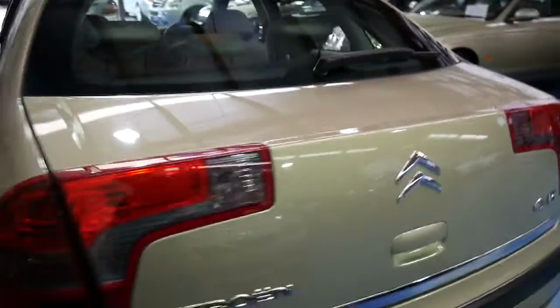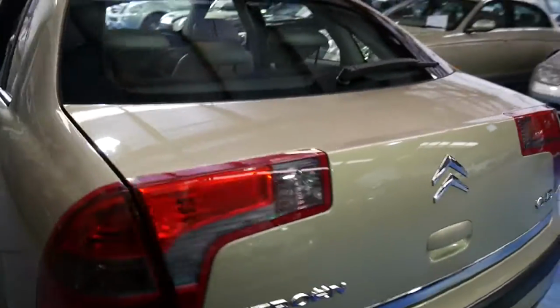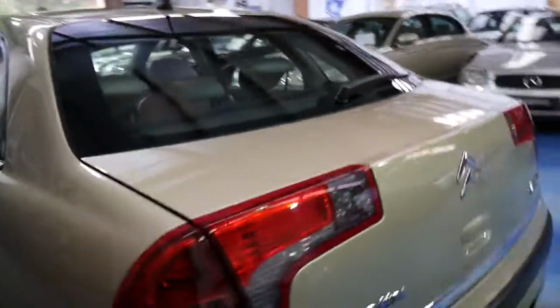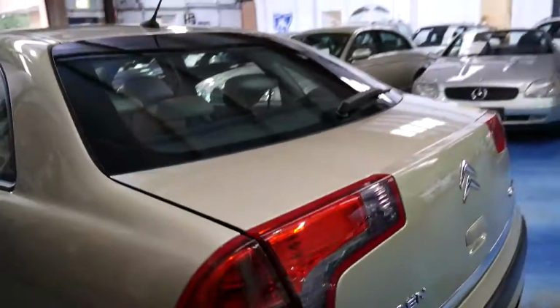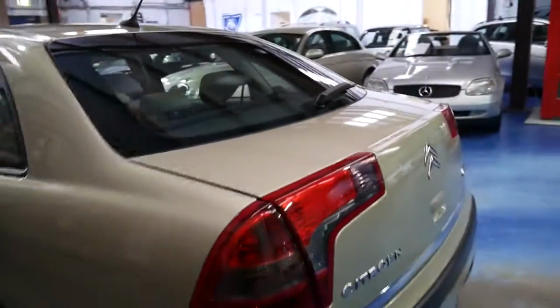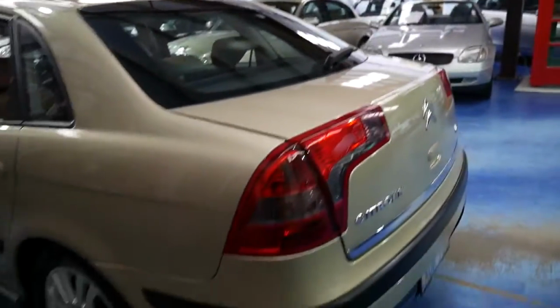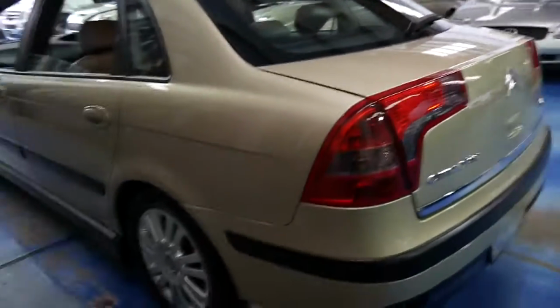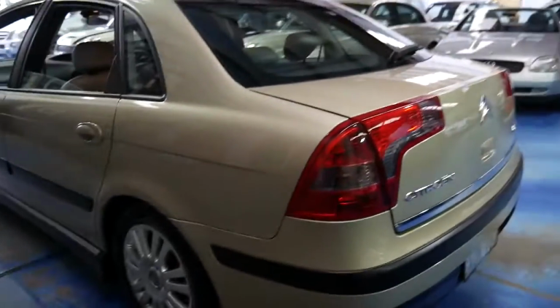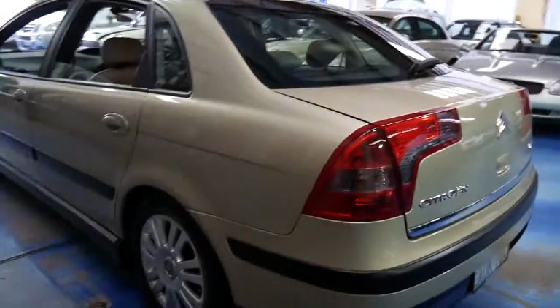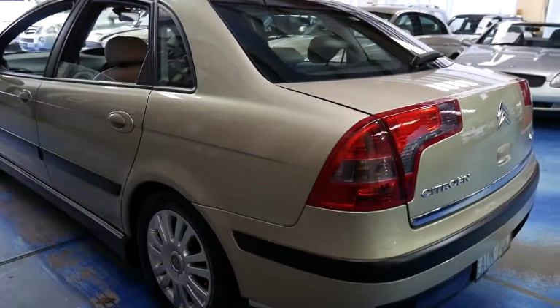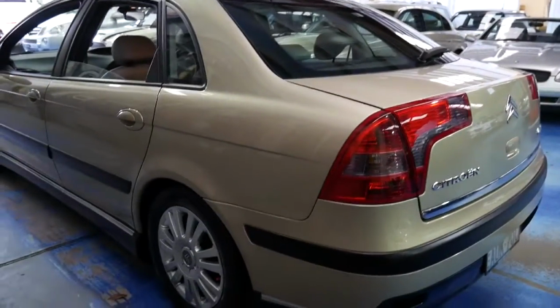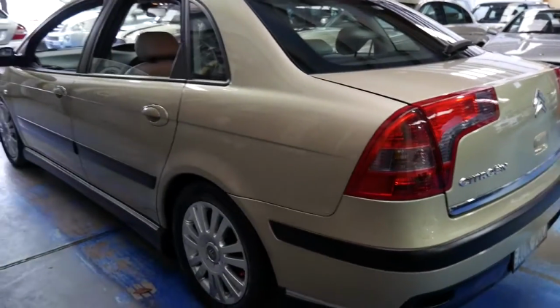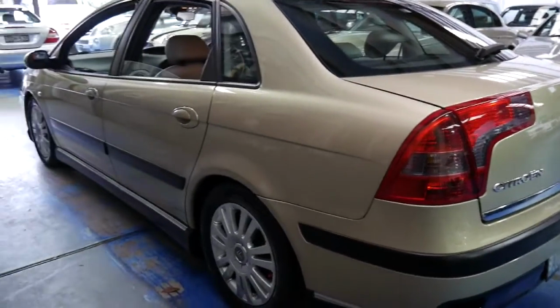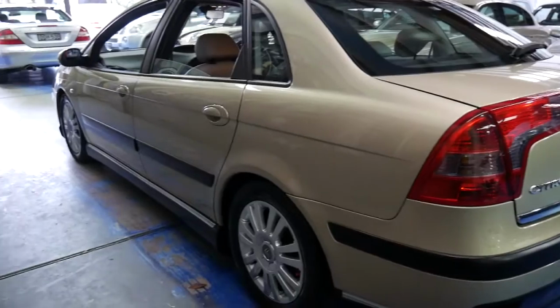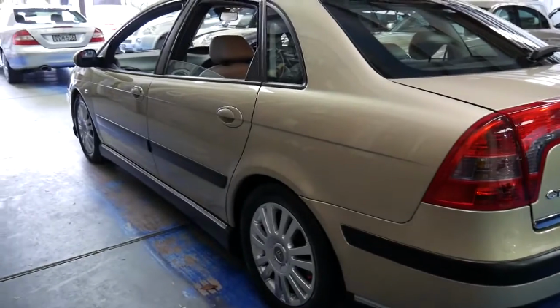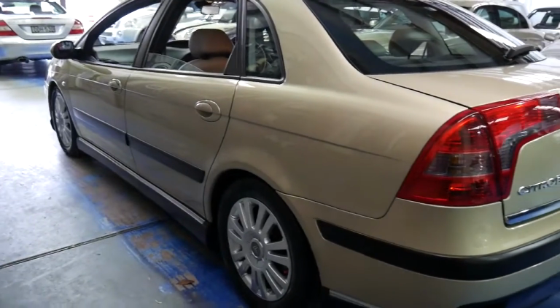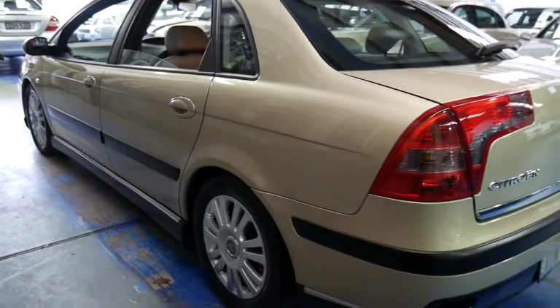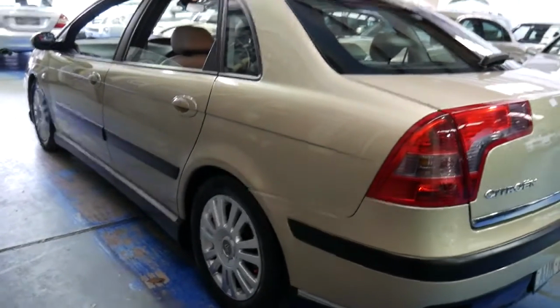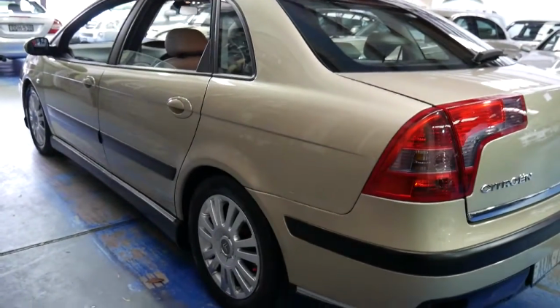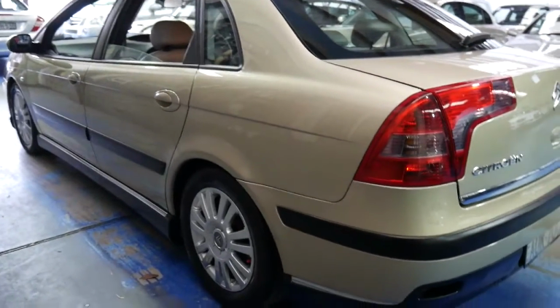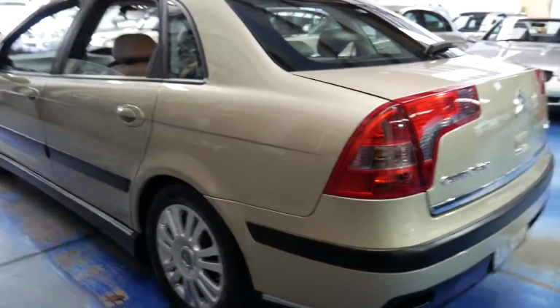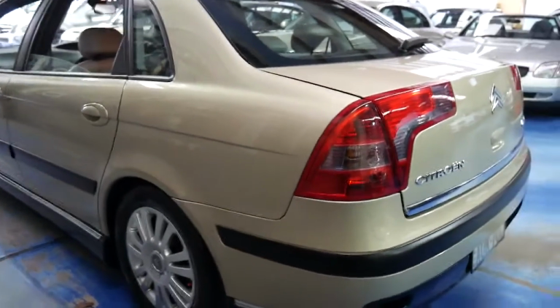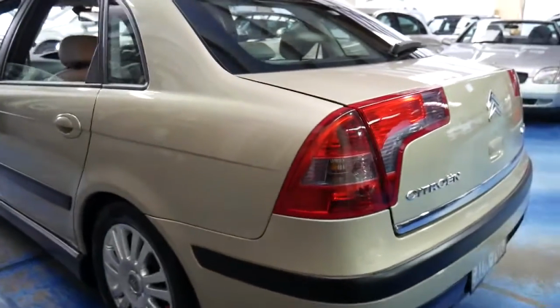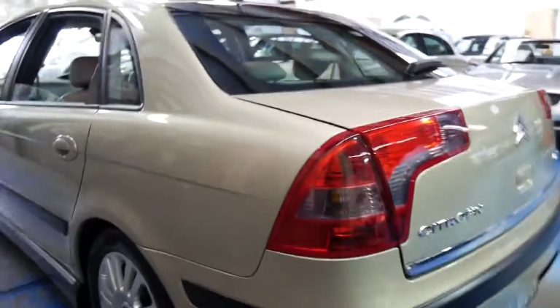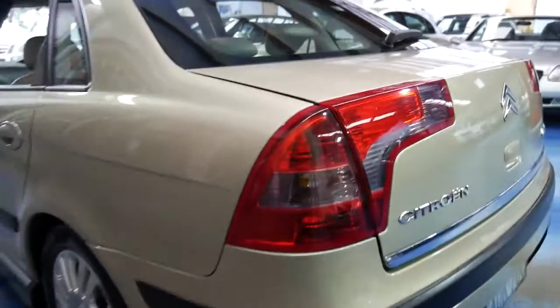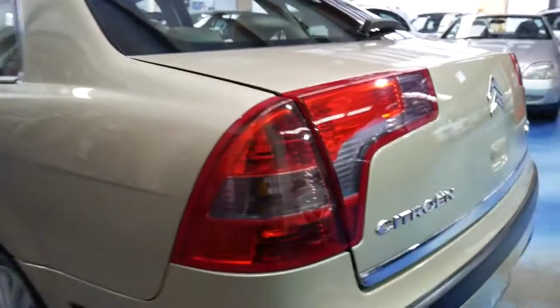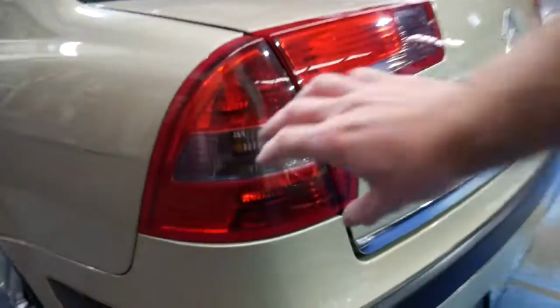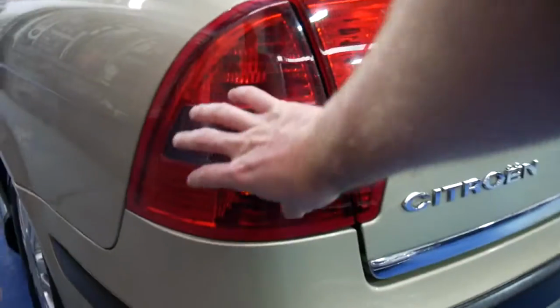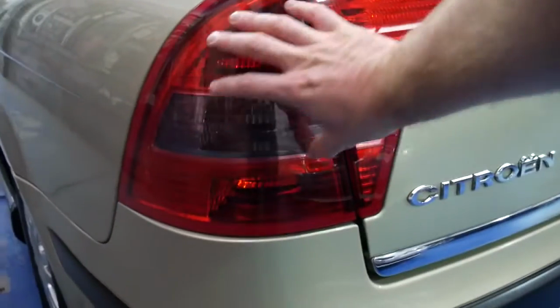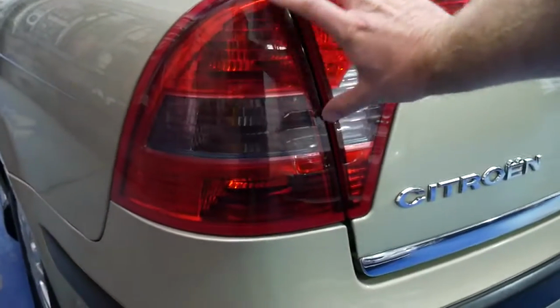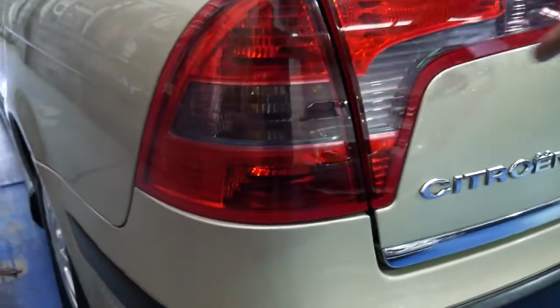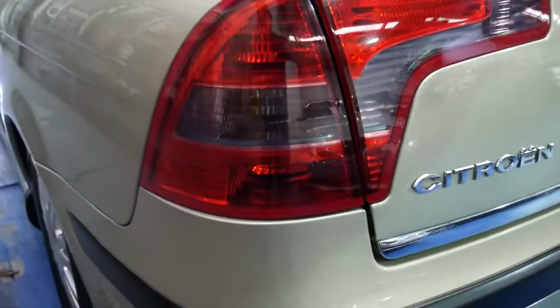It starts and drives beautifully. It's got a nice set of Pirelli tyres. The suspension setting is on the lowest setting at the moment. You can tell this is an update — it's not the bigger tail light which goes up around here.